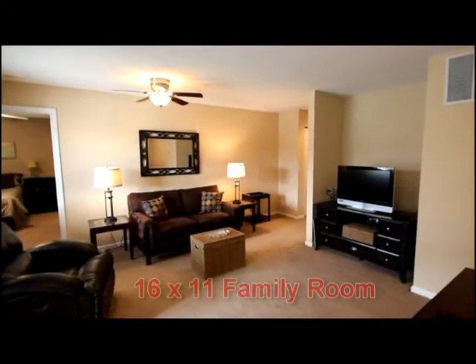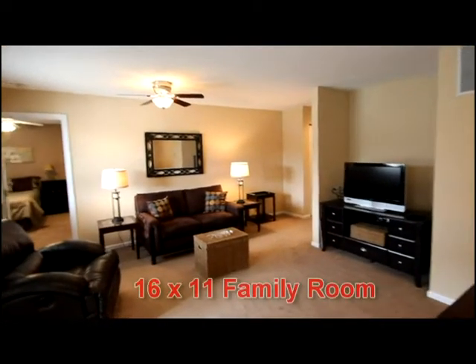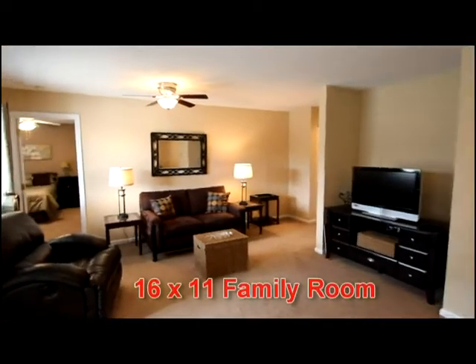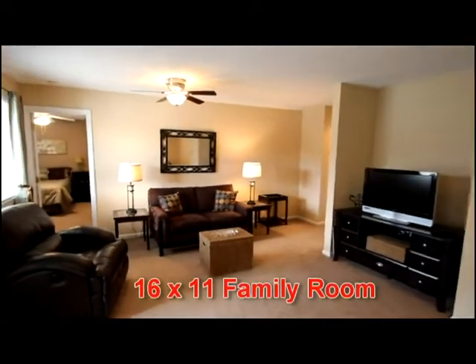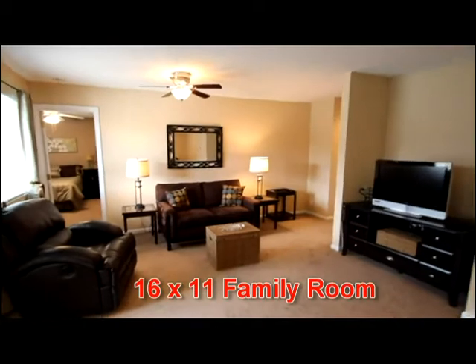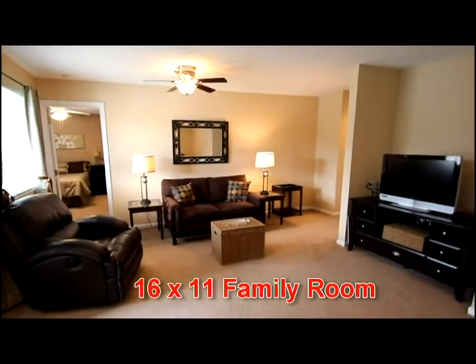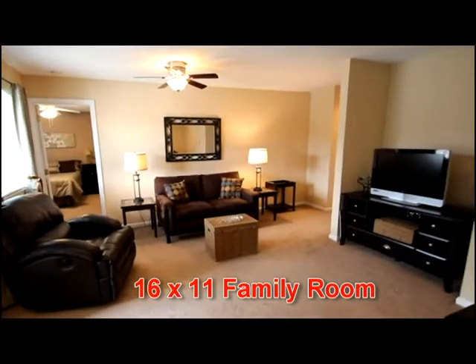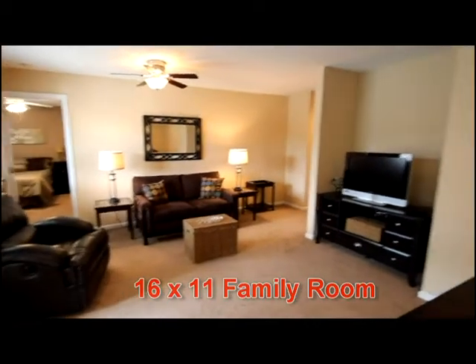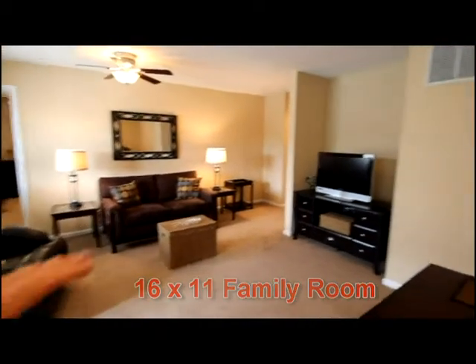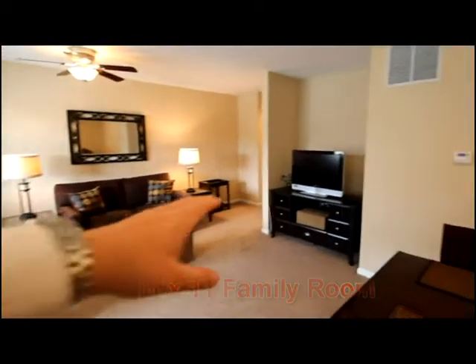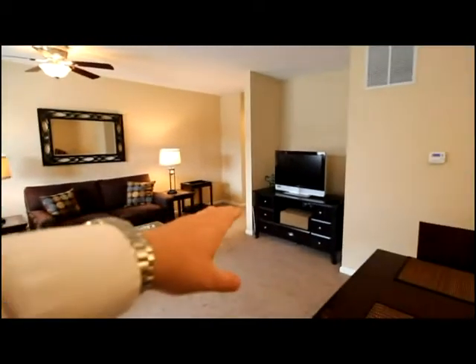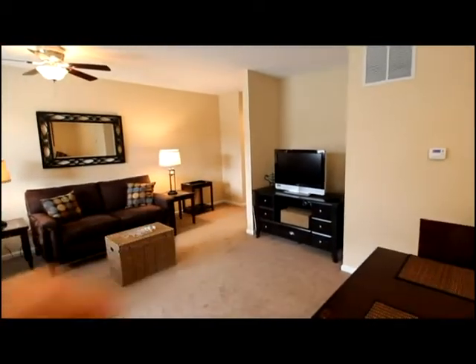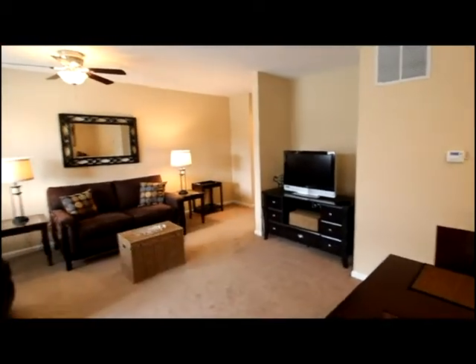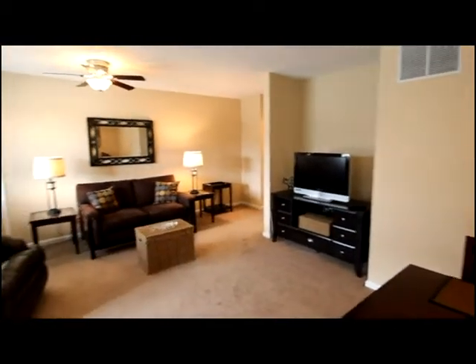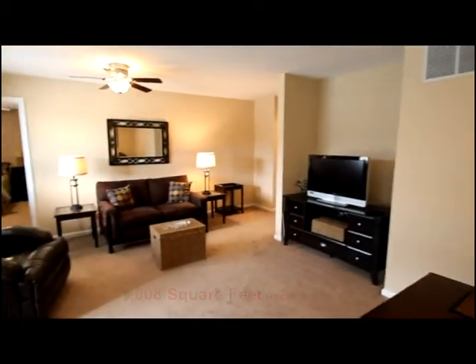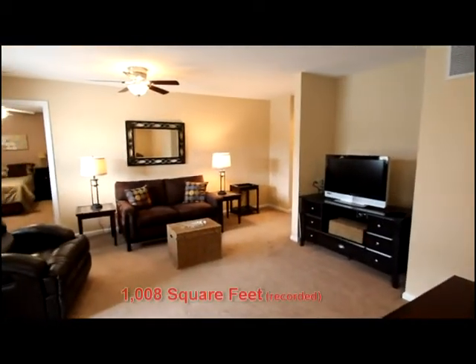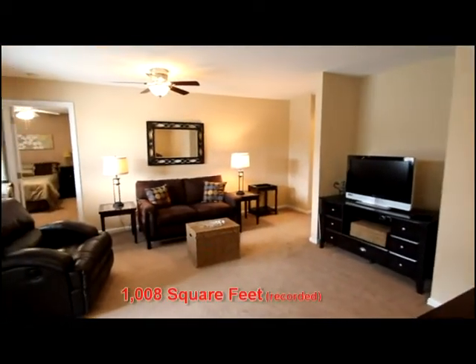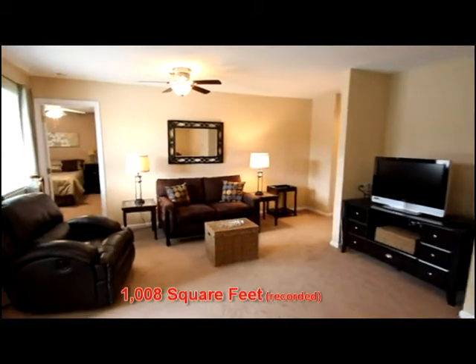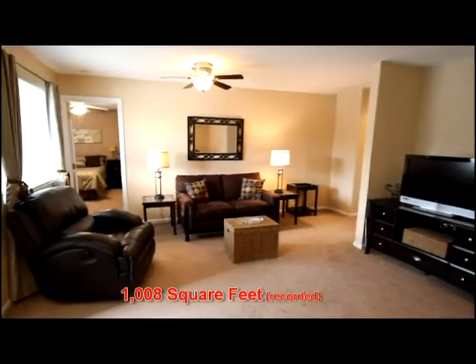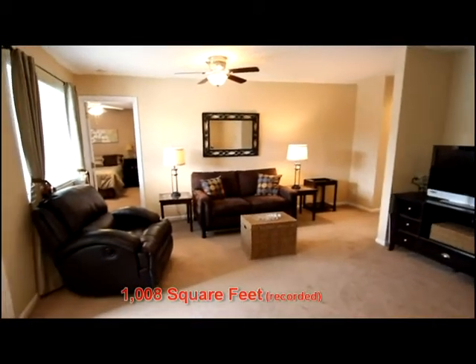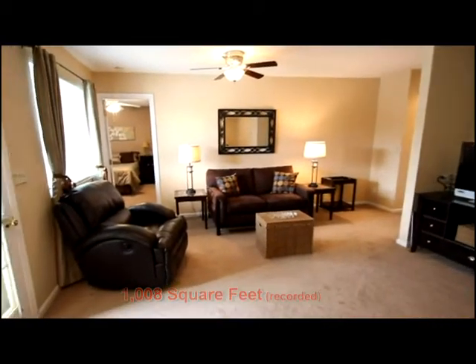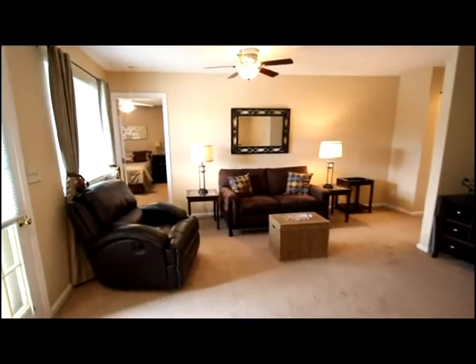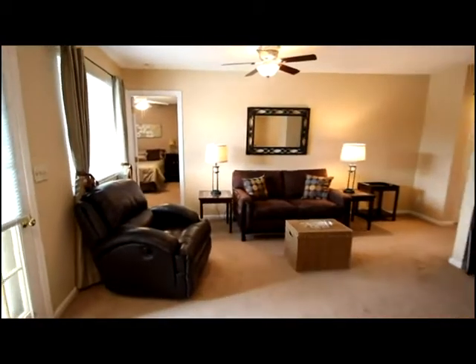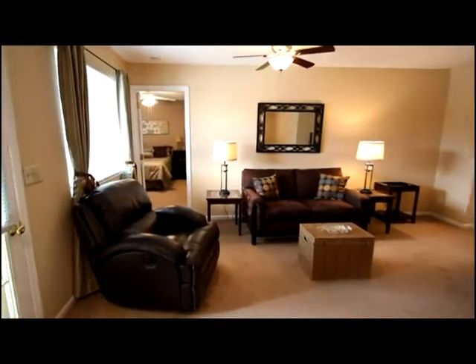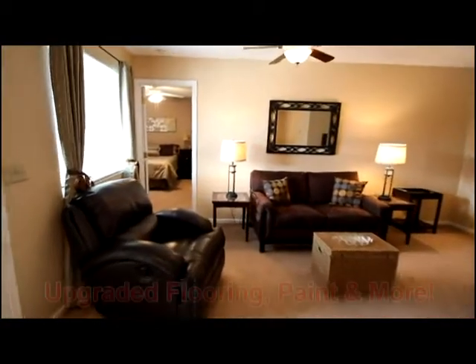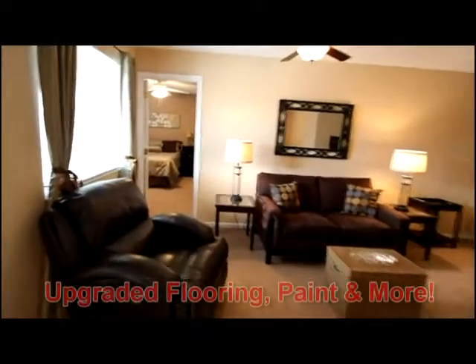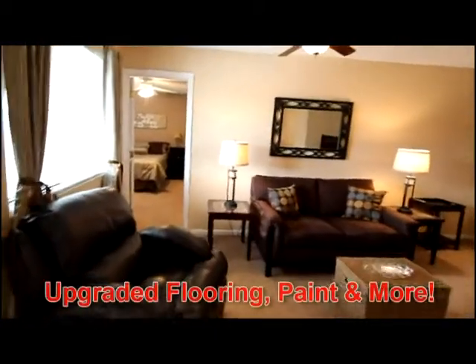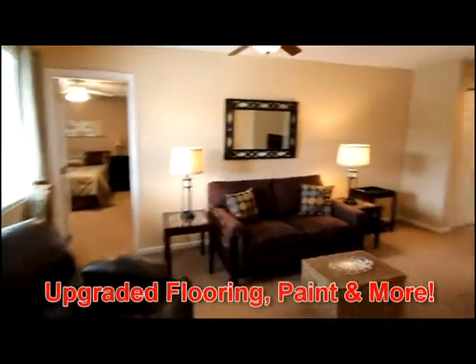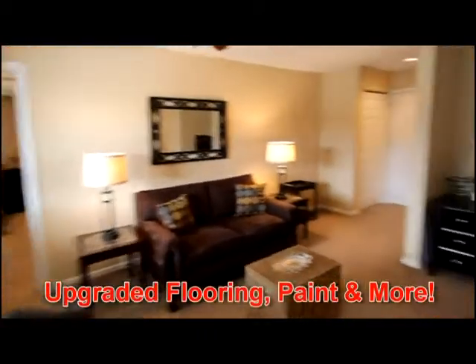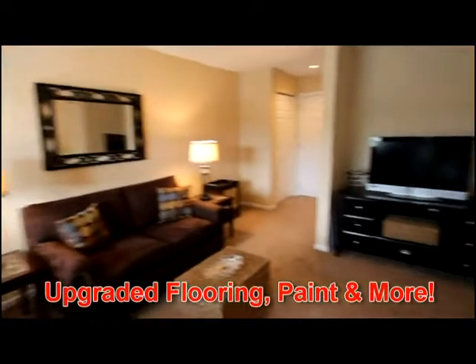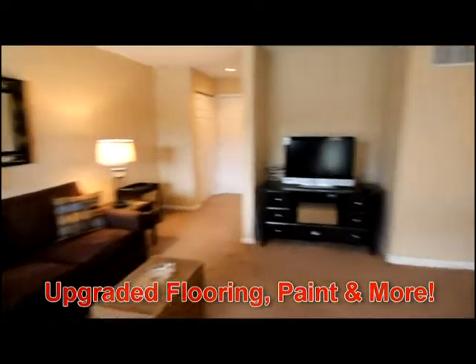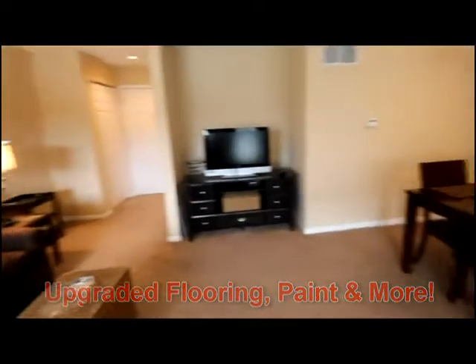This spacious family room has an open feel — notice the space for your flat panel TV or entertainment center. There are also many views of the pond from this area.